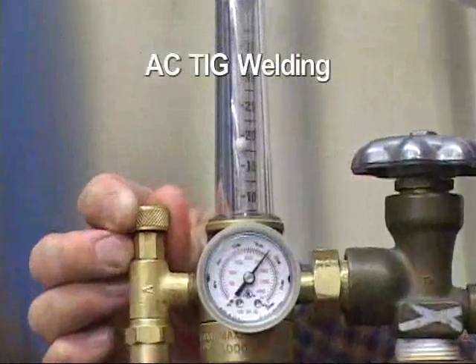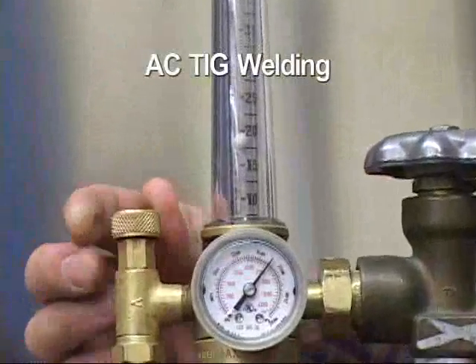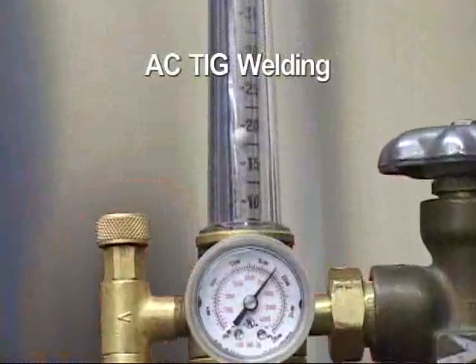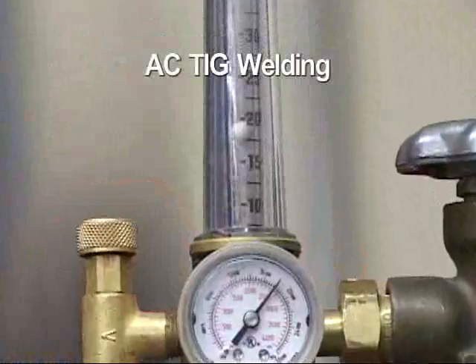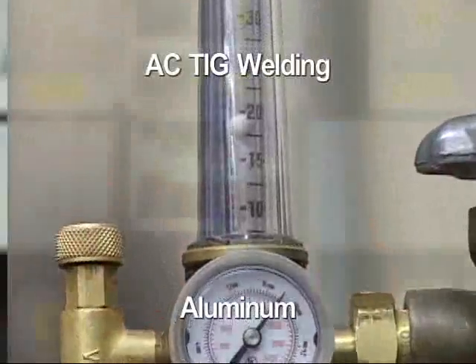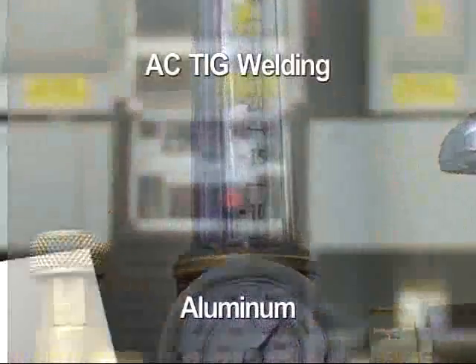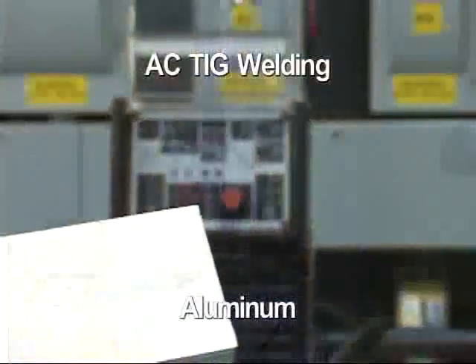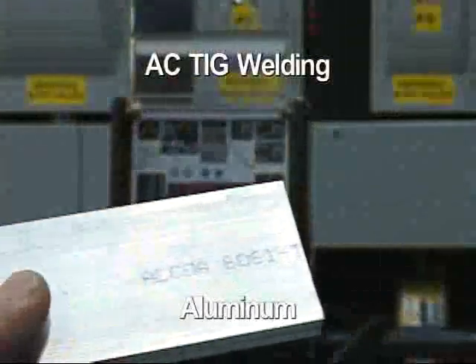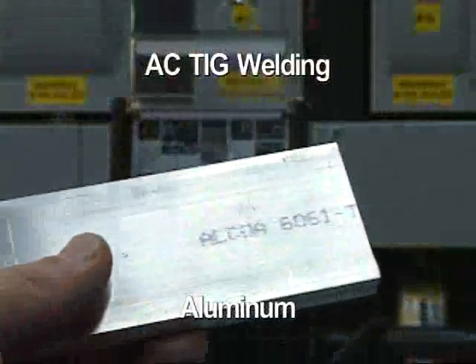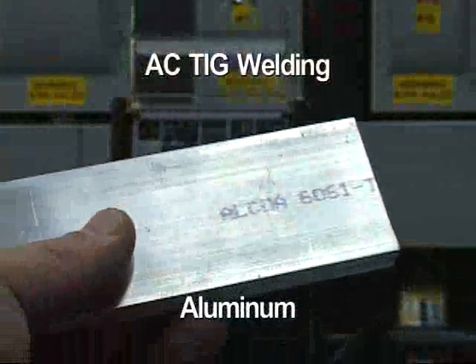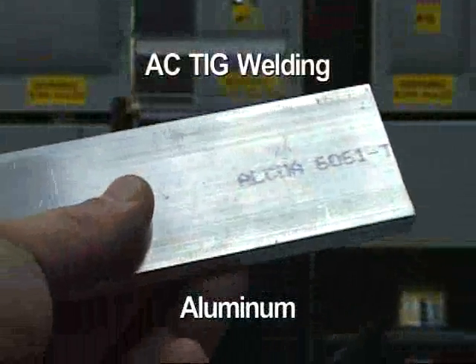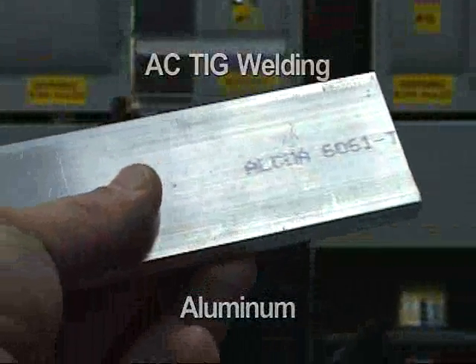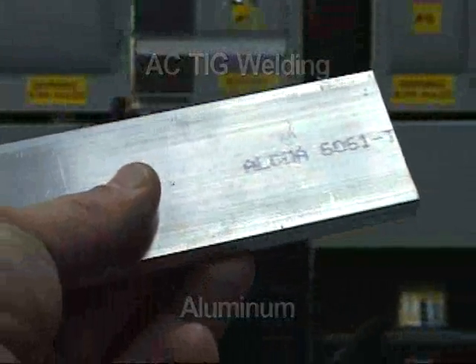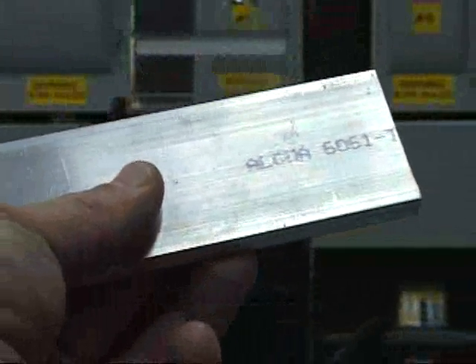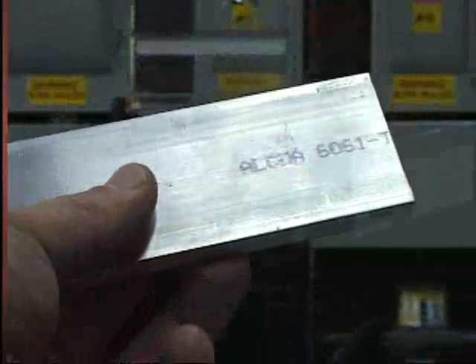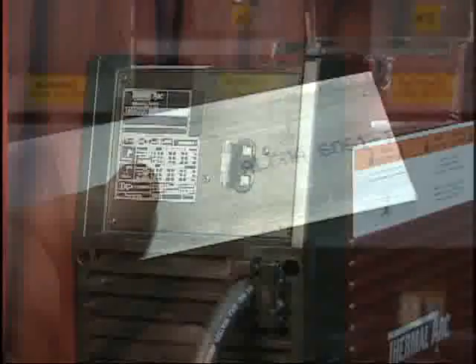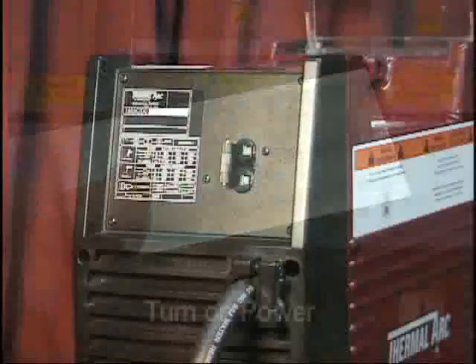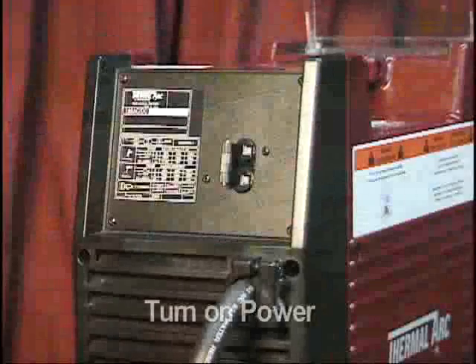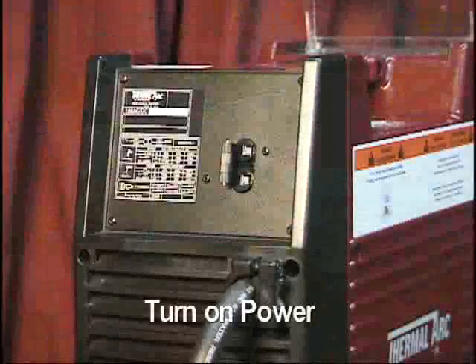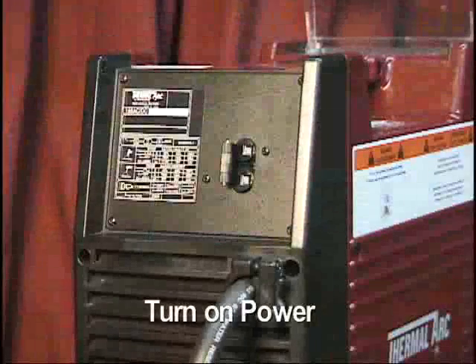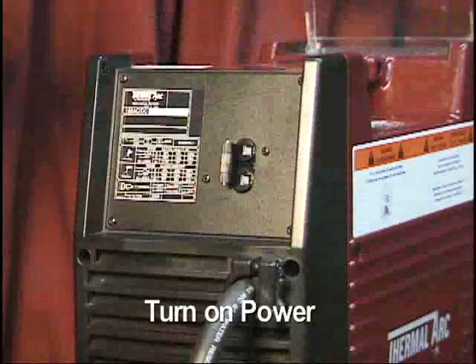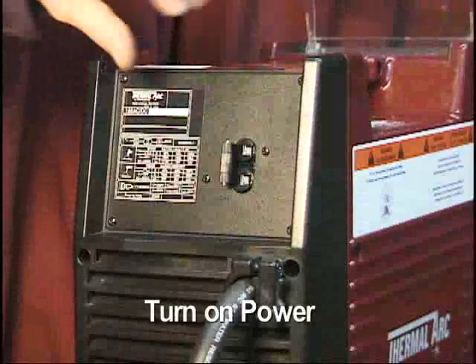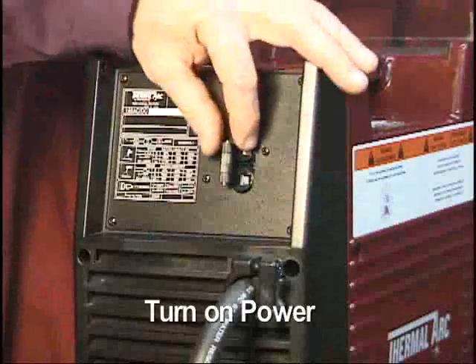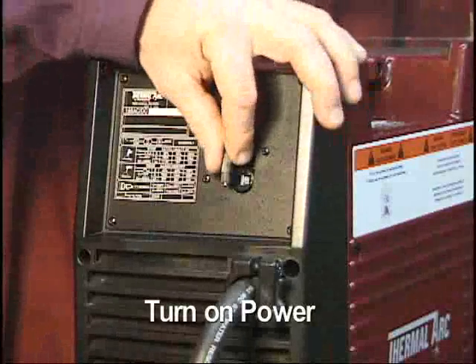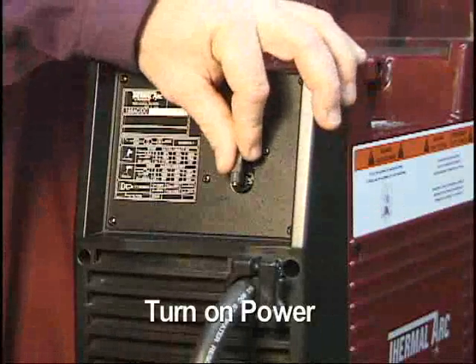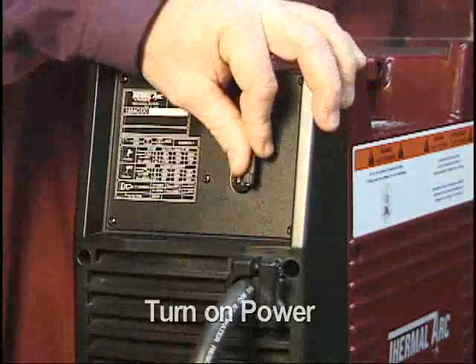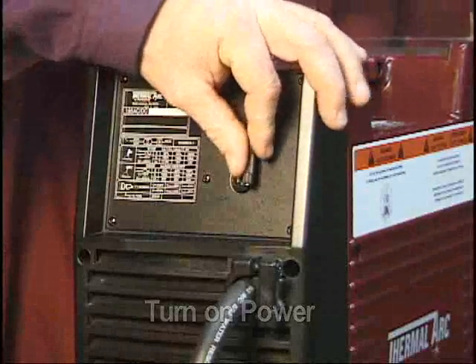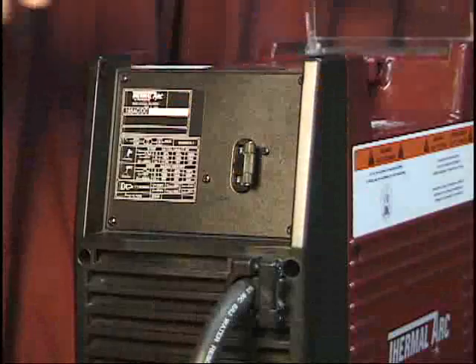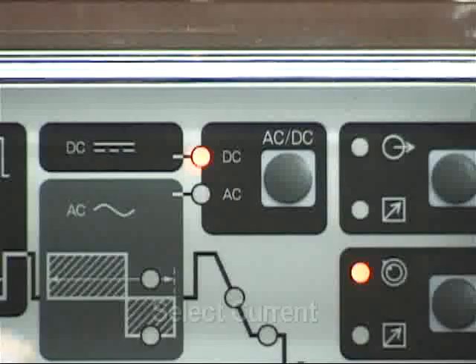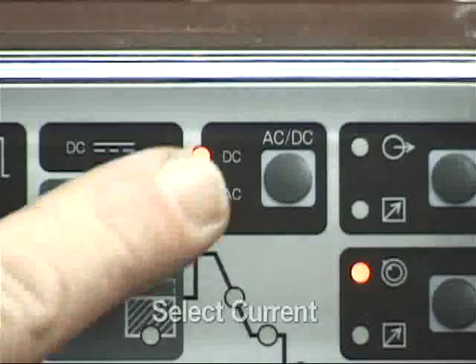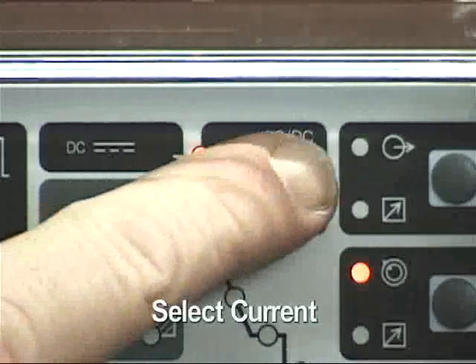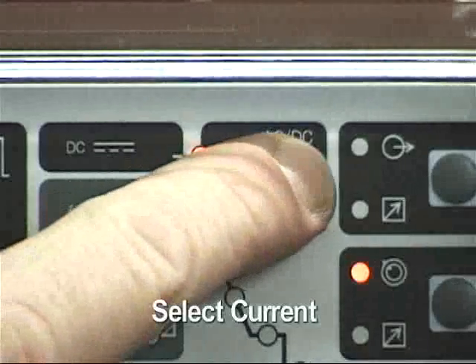This process is used to weld aluminum. To set up the power supply, you will need to turn on the power supply. The switch is located on the rear panel. Select AC for the output current.